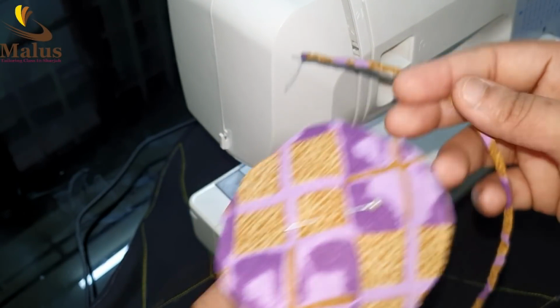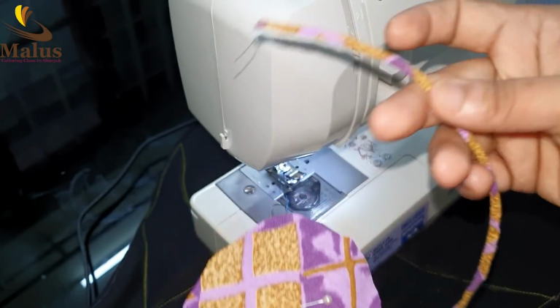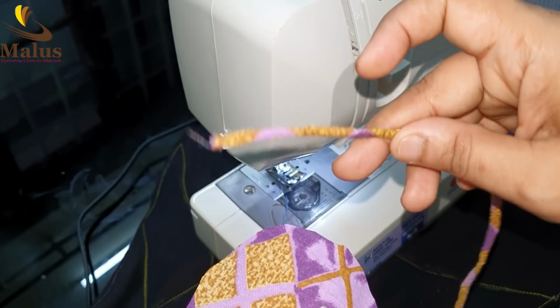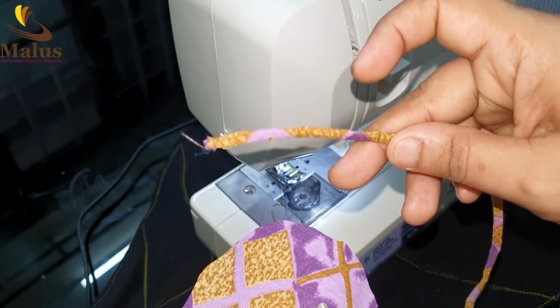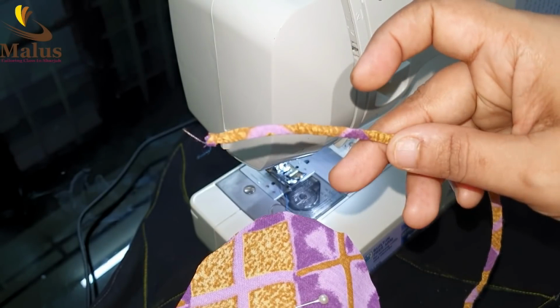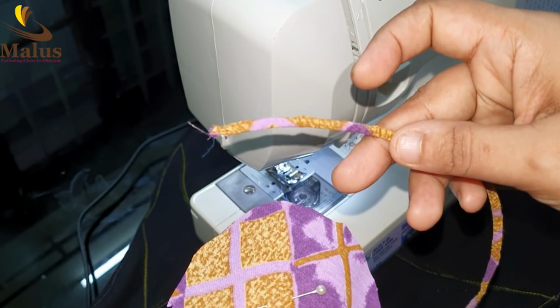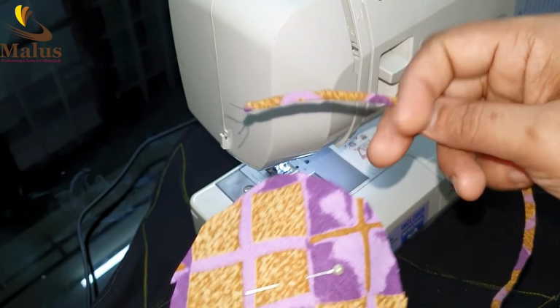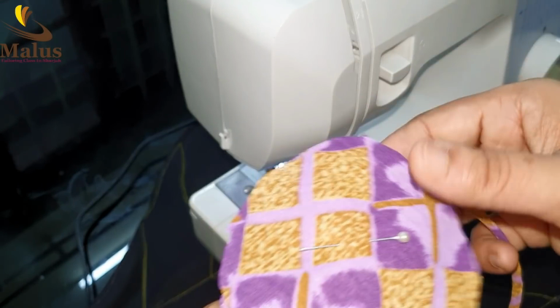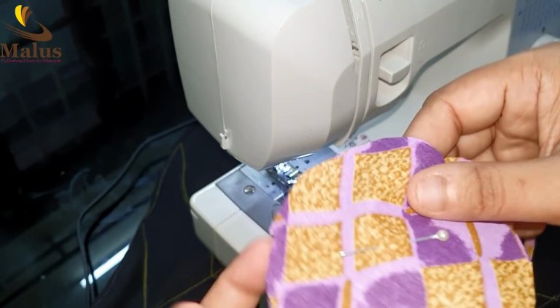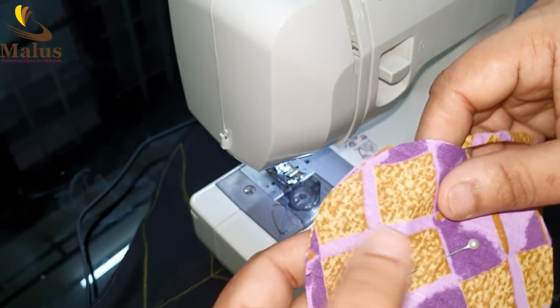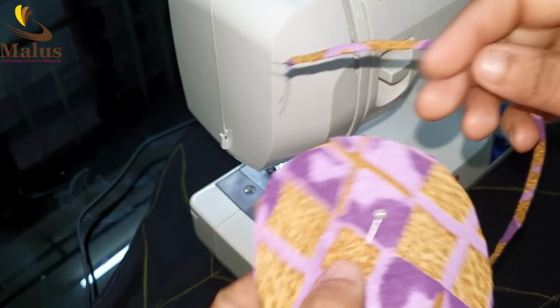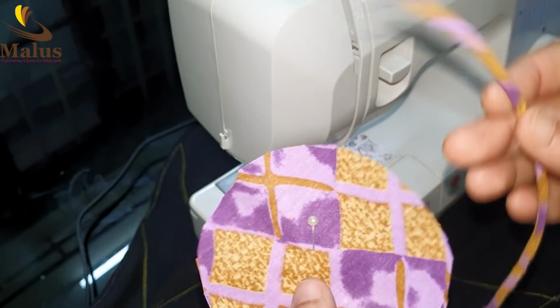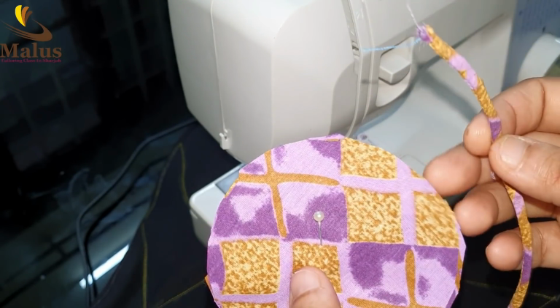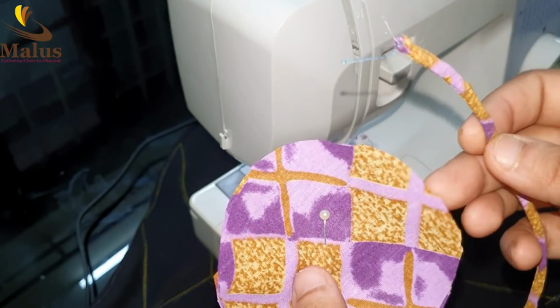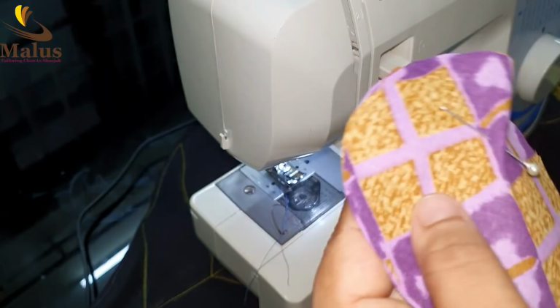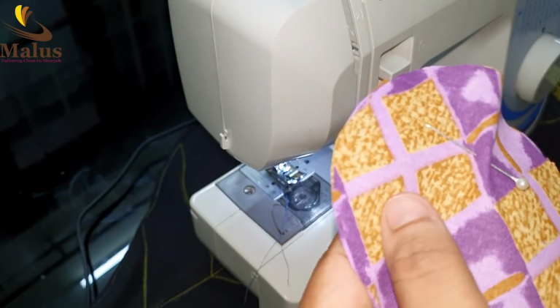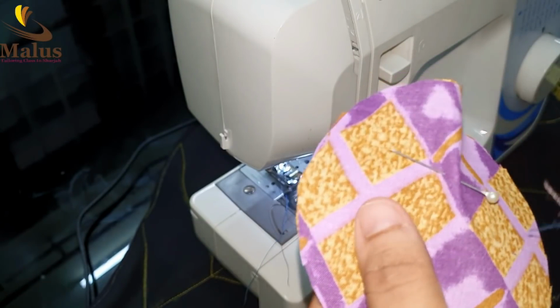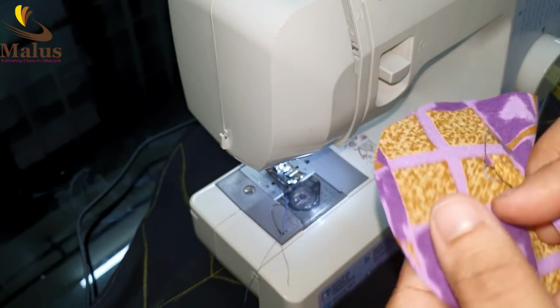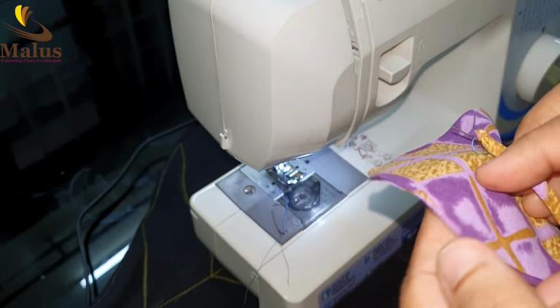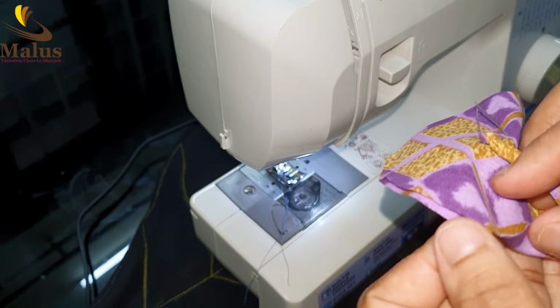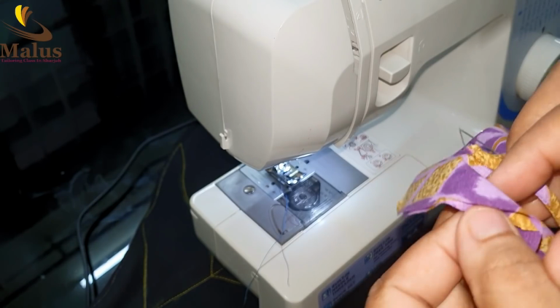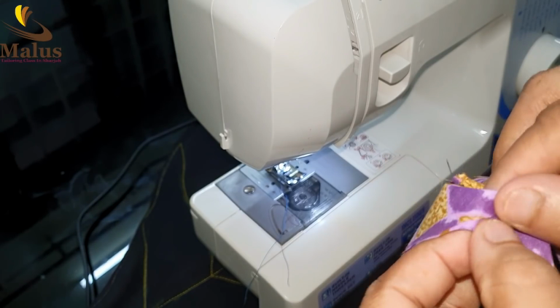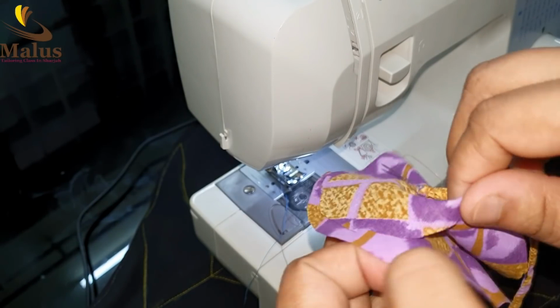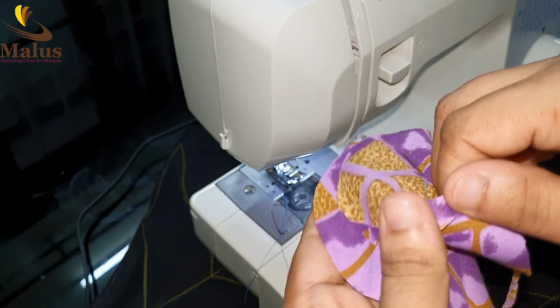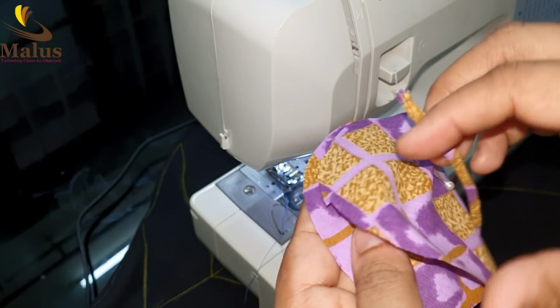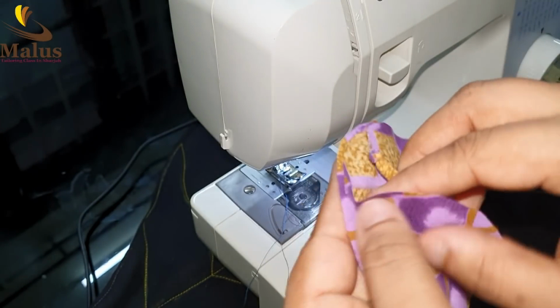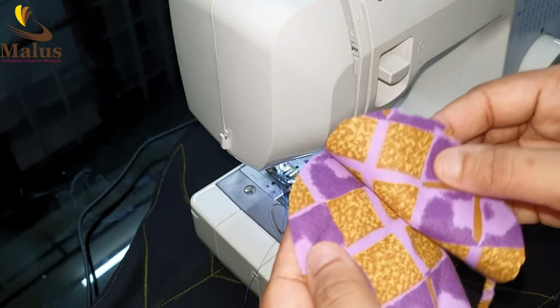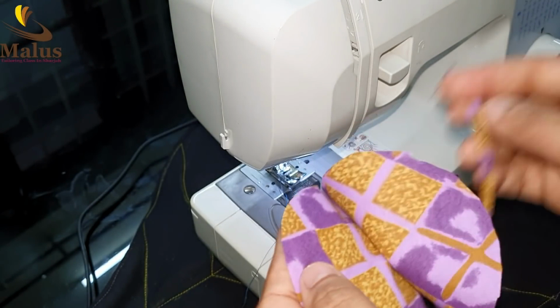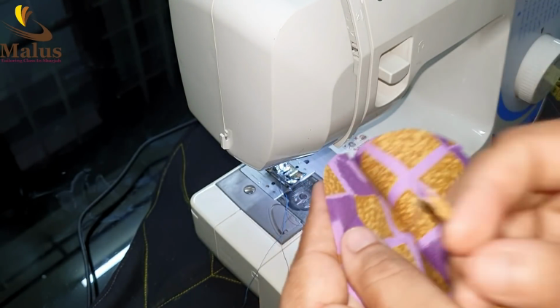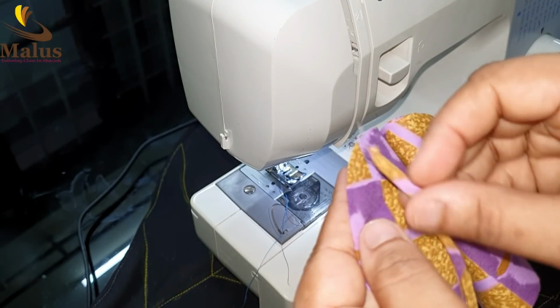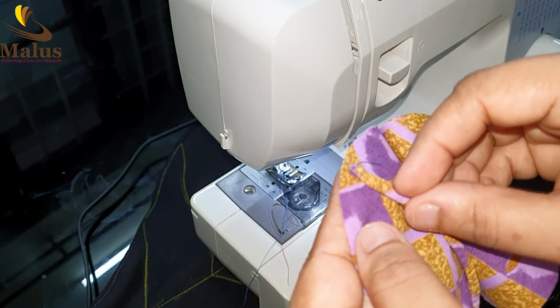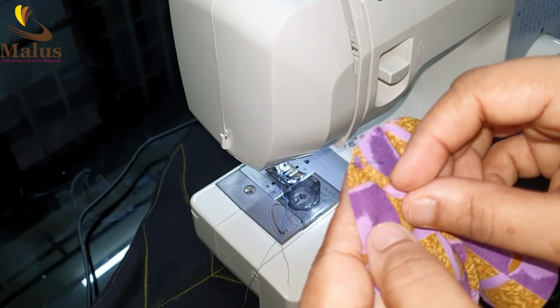We have to edit the edges. We have to edit the video, we have to edit the last tassels, and we have put some edges on the right hand.